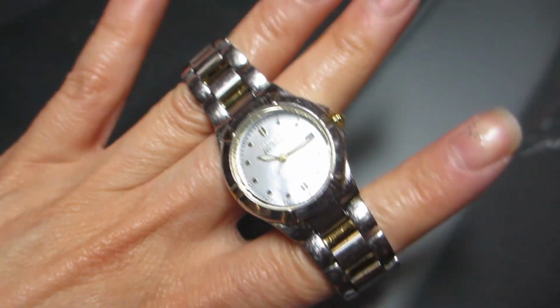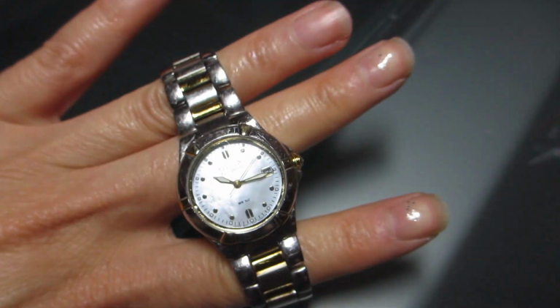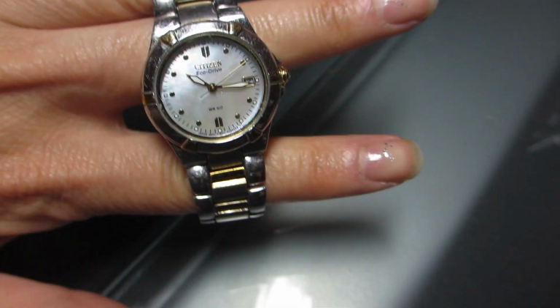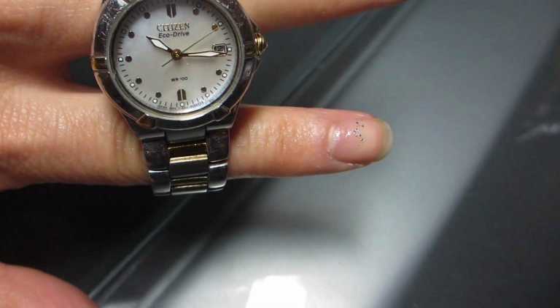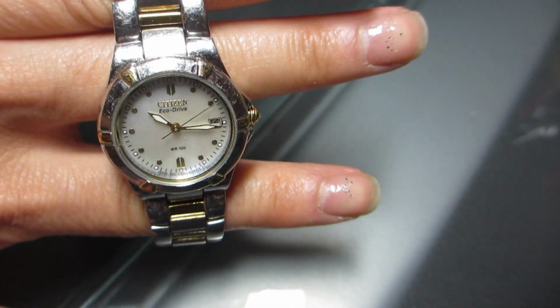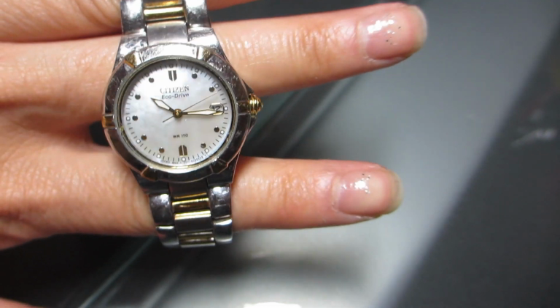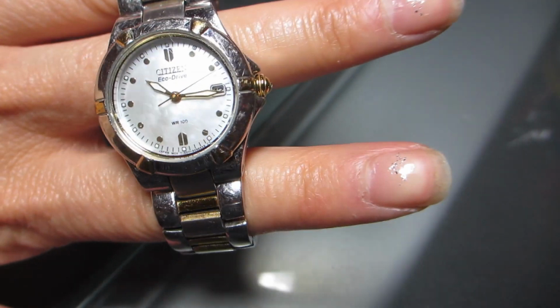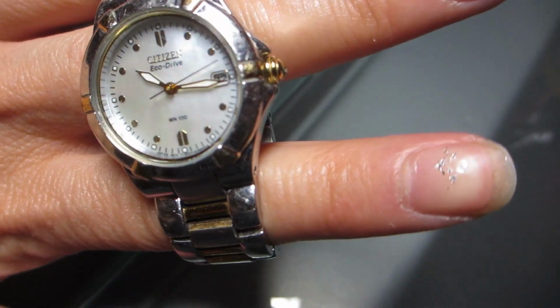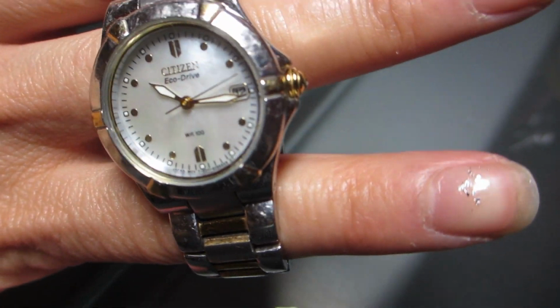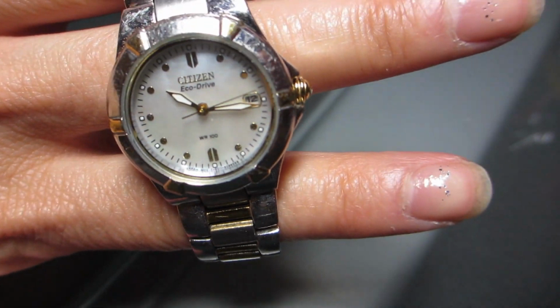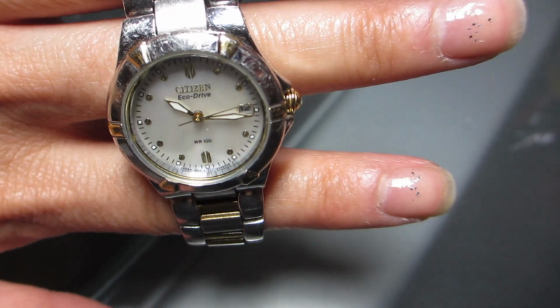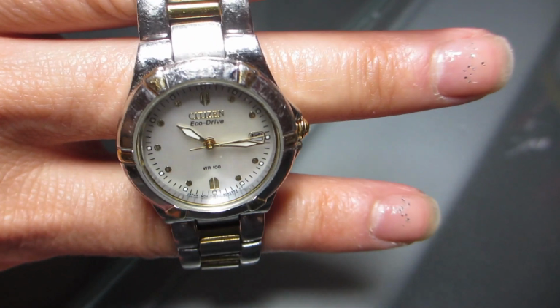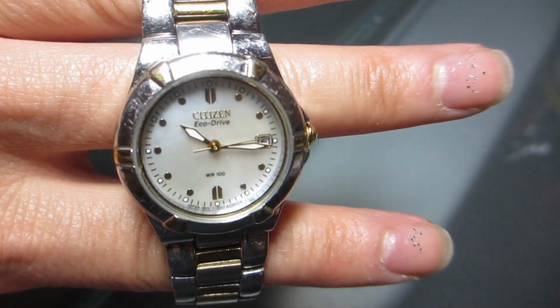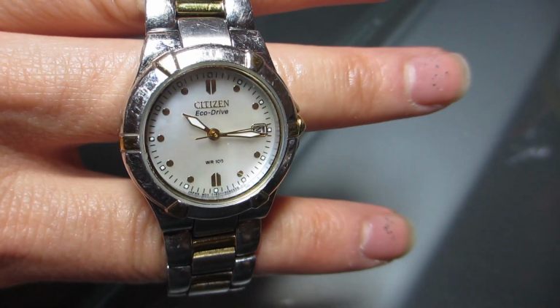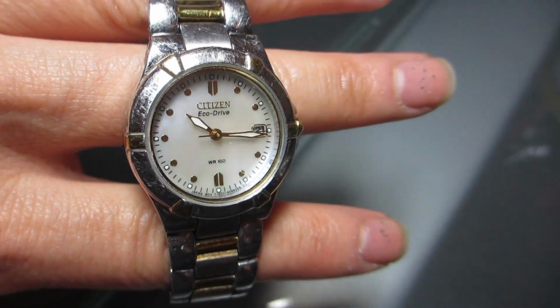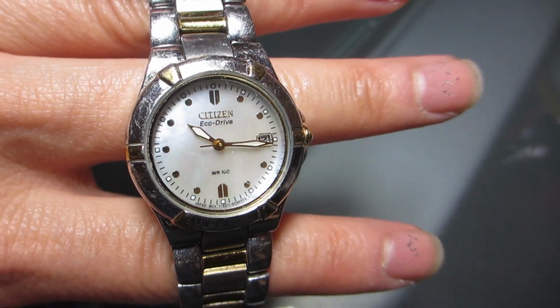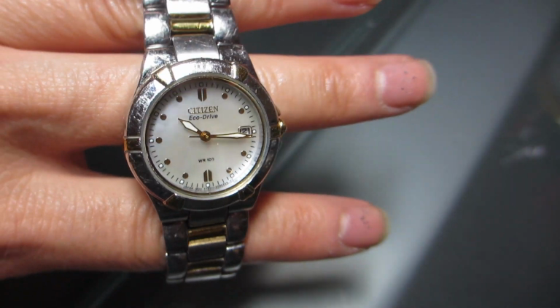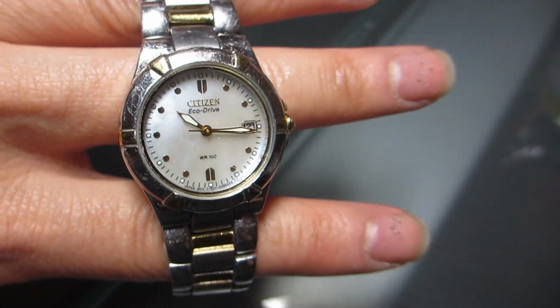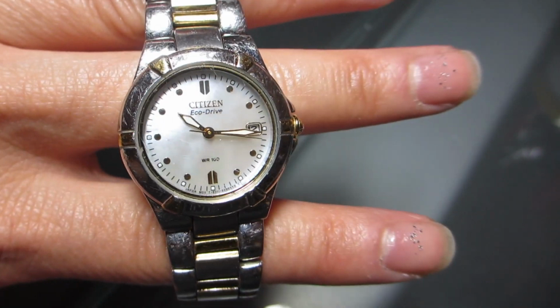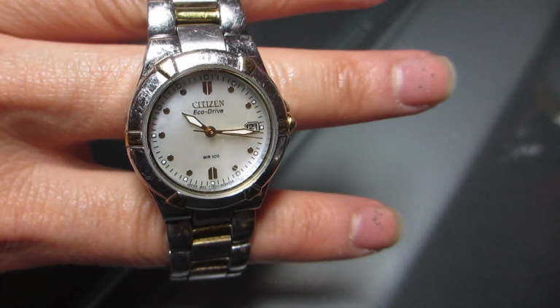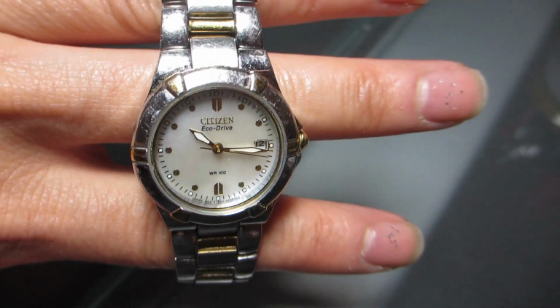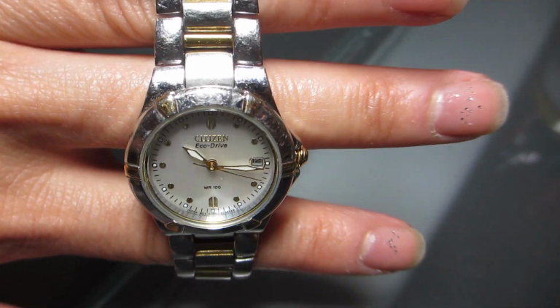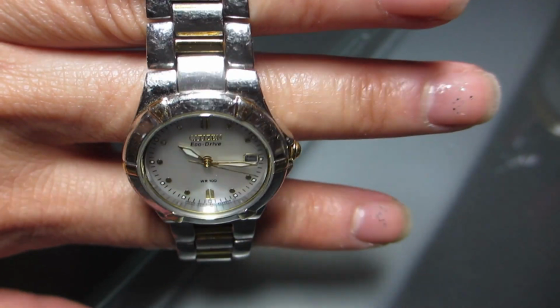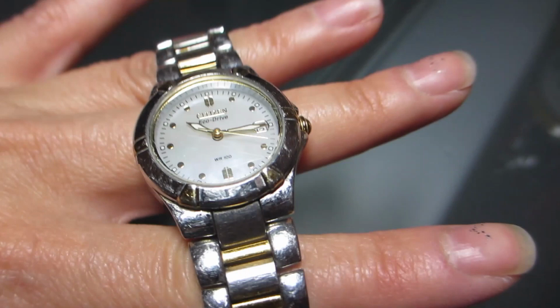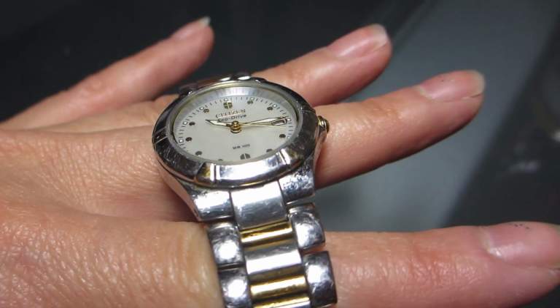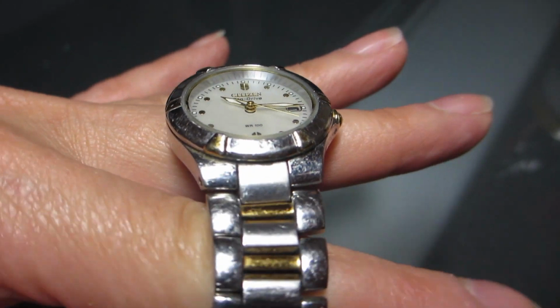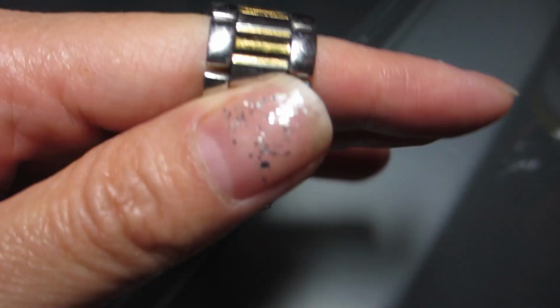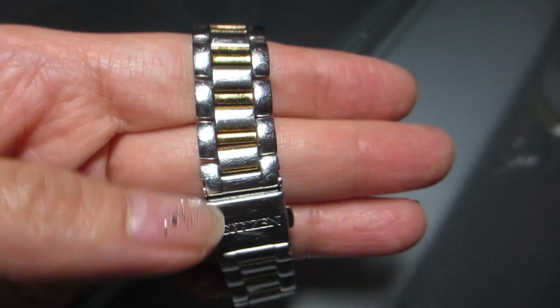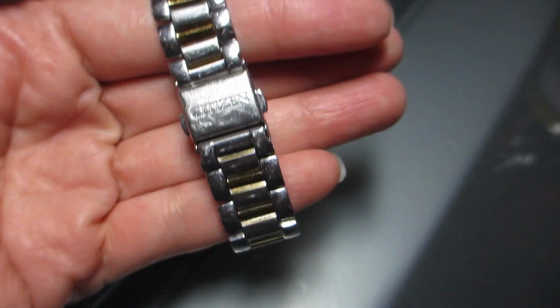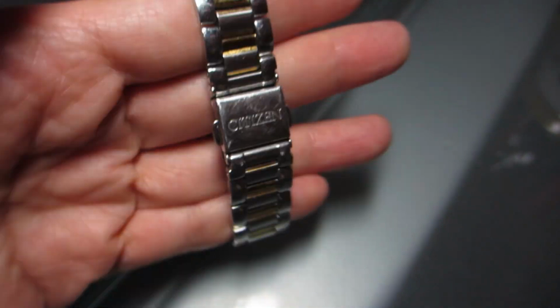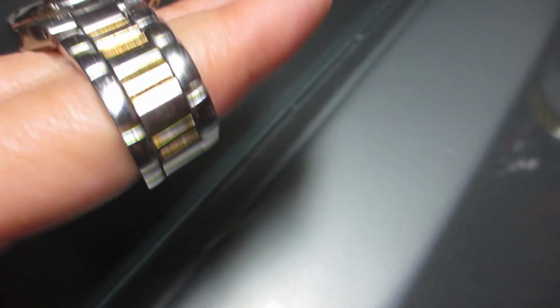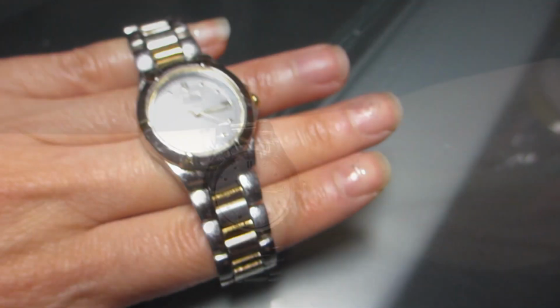To recharge the solar-powered analog watch, I would recommend exposing it to either sunlight or artificial light every day if you can. Just don't place it directly under a hot lamp or on your dashboard where it may get overheated.